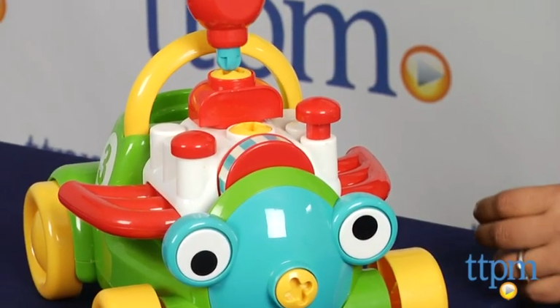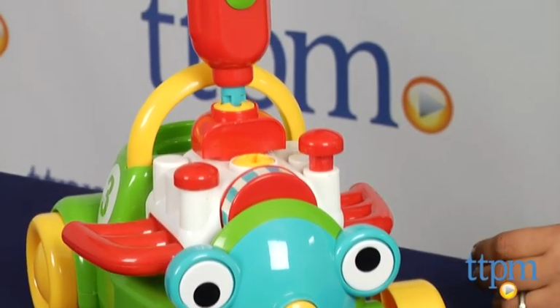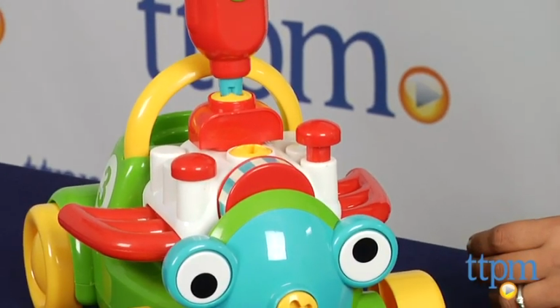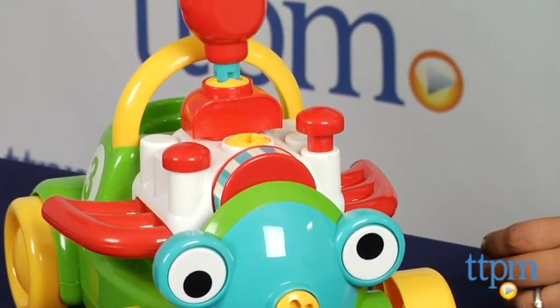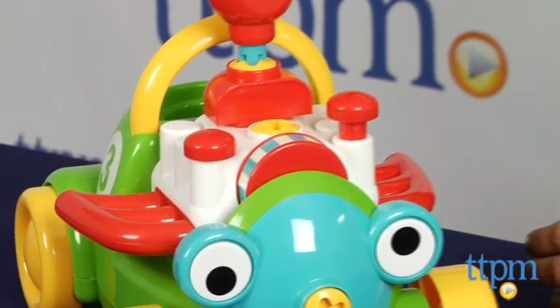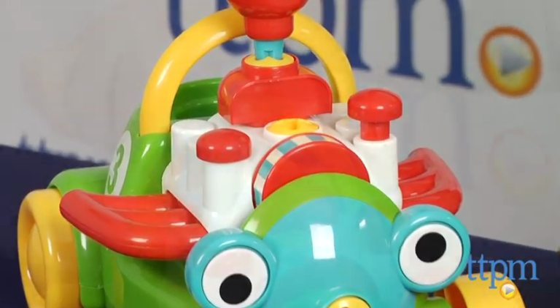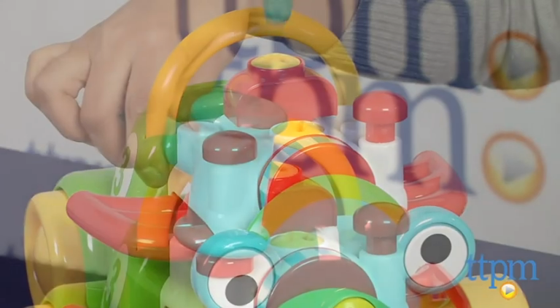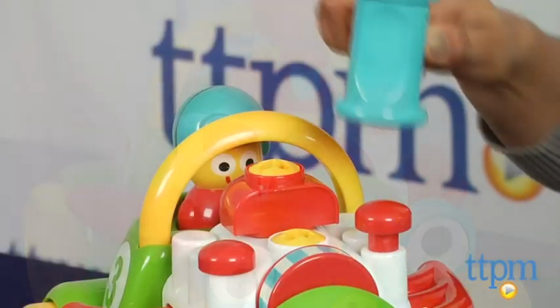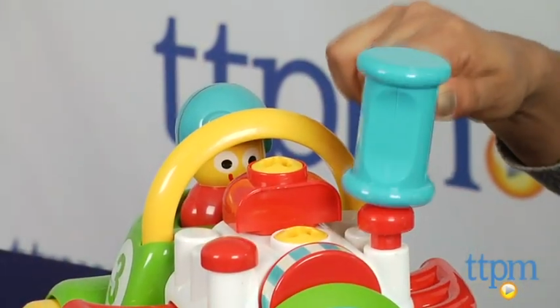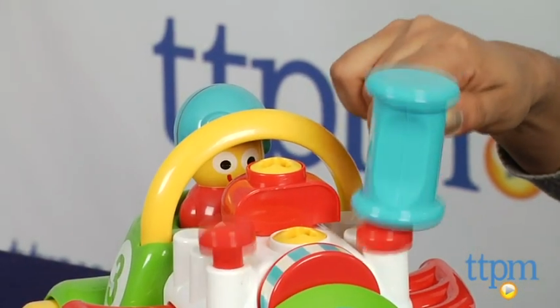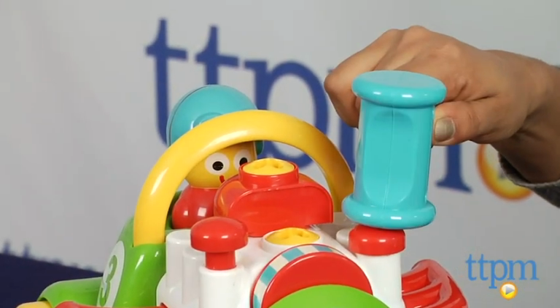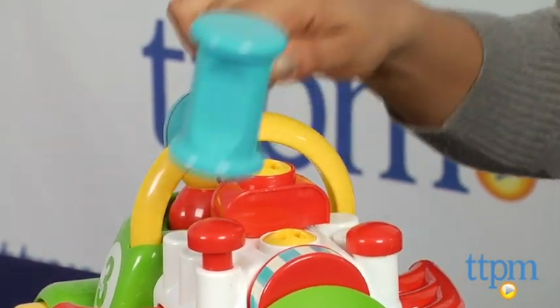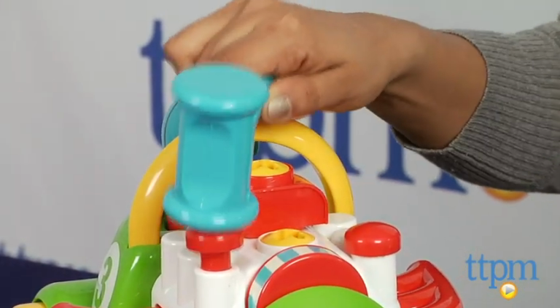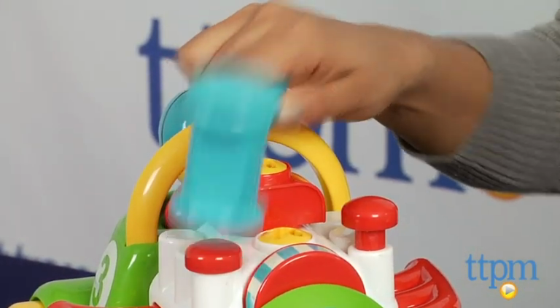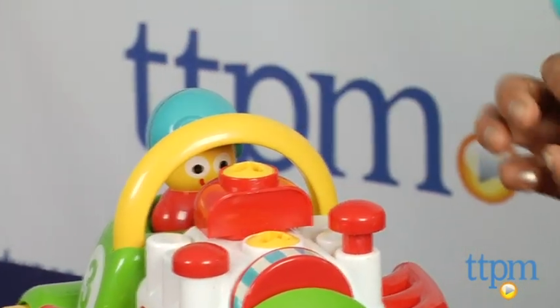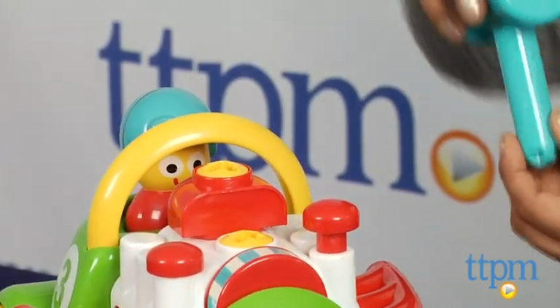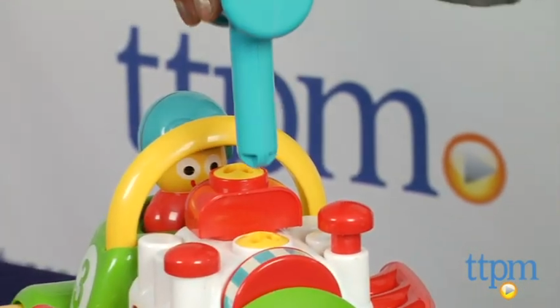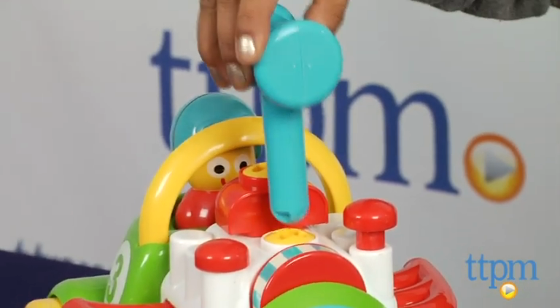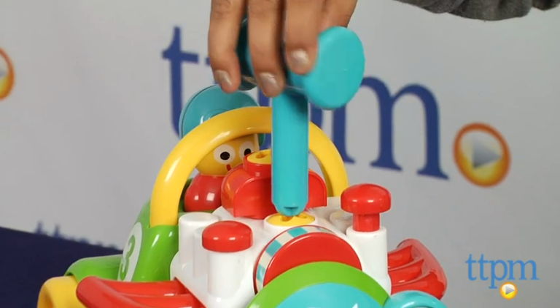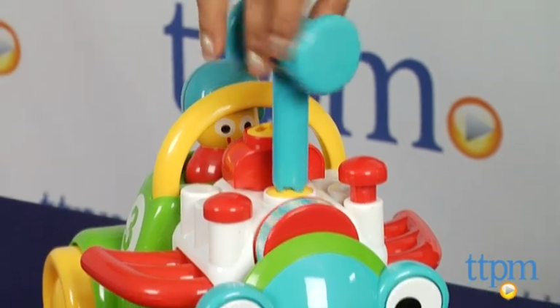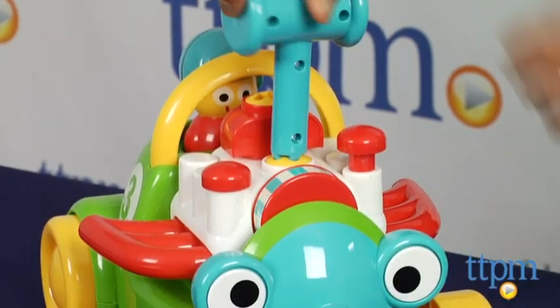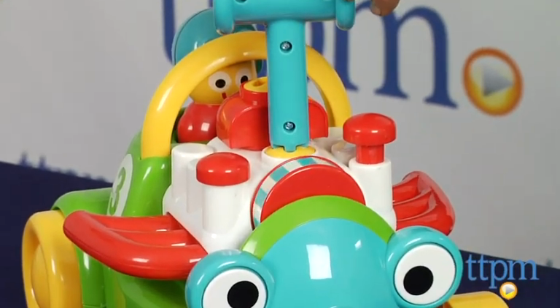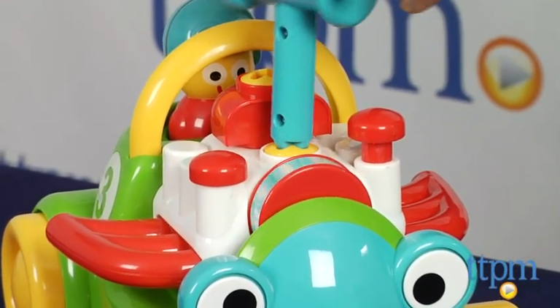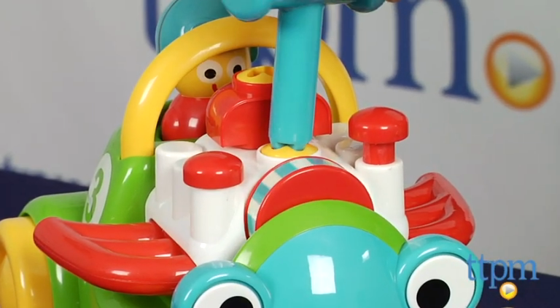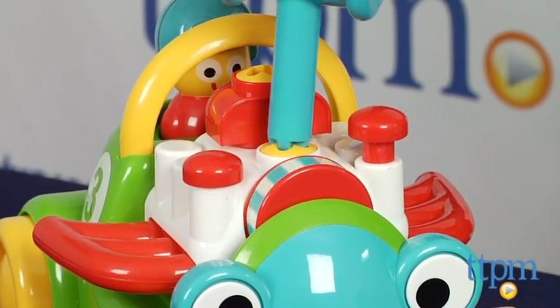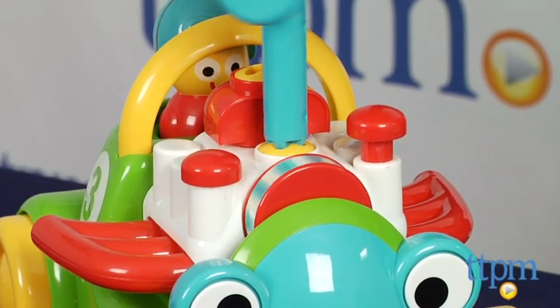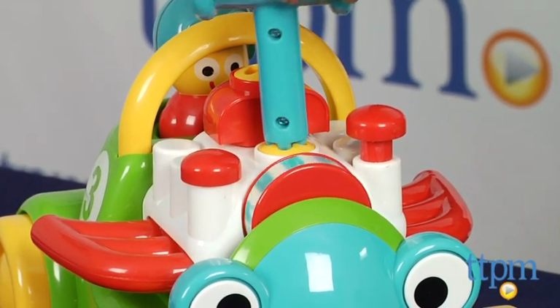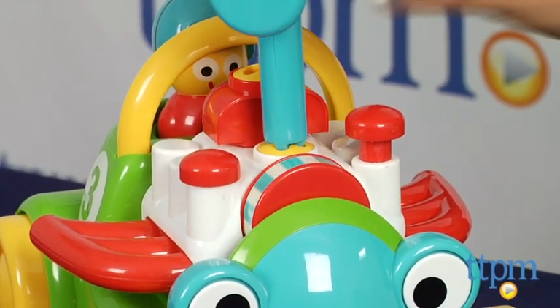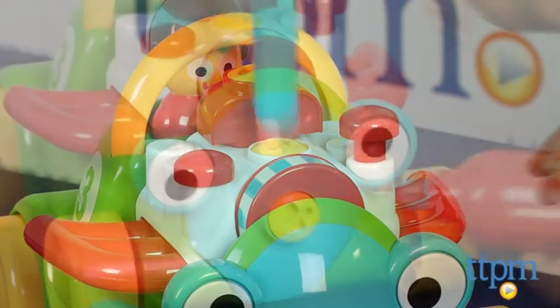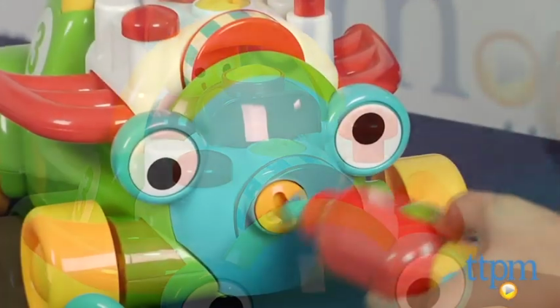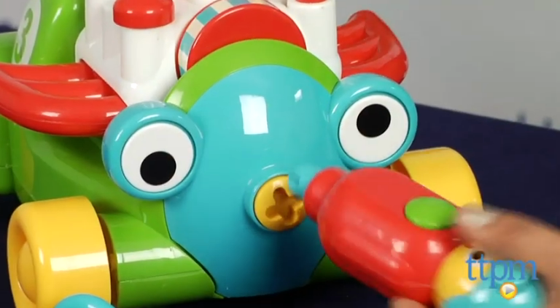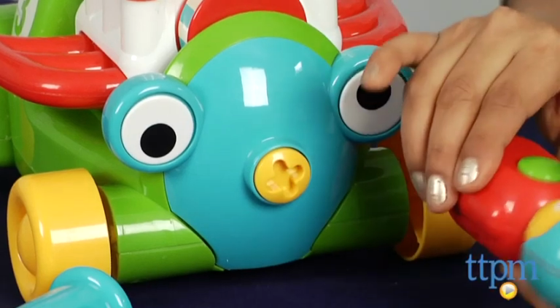The hammer is a must for knocking things into place and the bottom of the hammer also has a Phillips head. Eyes spin in a funny way, wheels turn, and the exhaust flaps up and down all to the delight of a young mechanic.